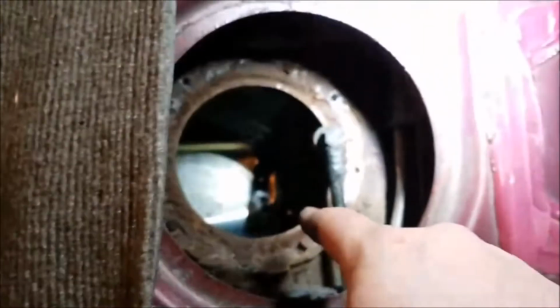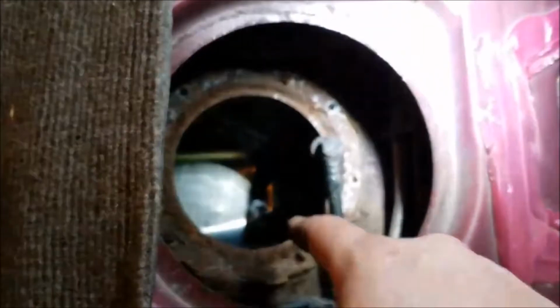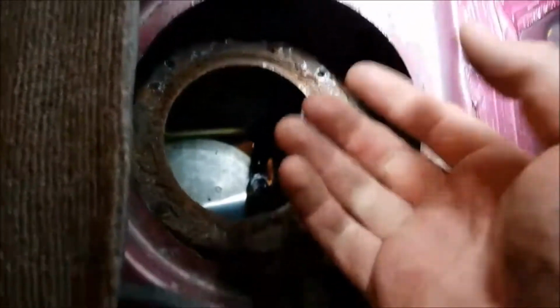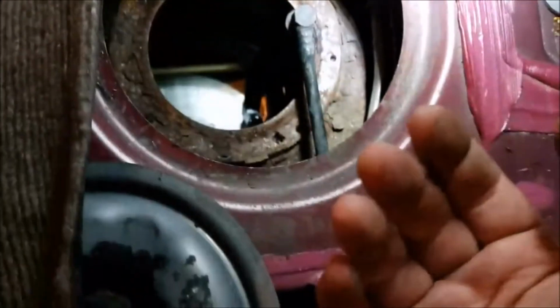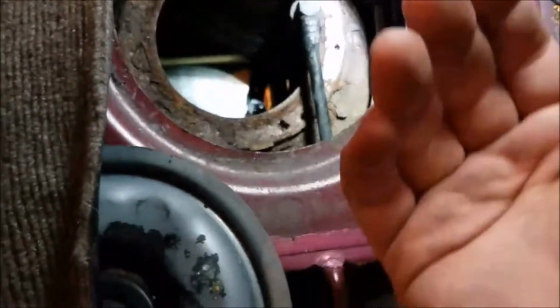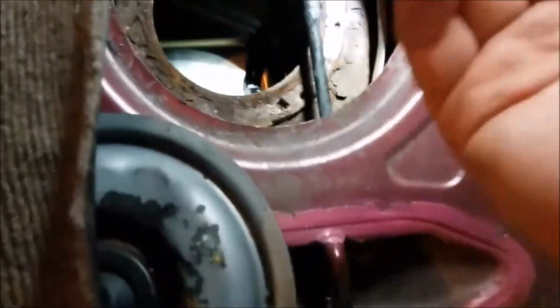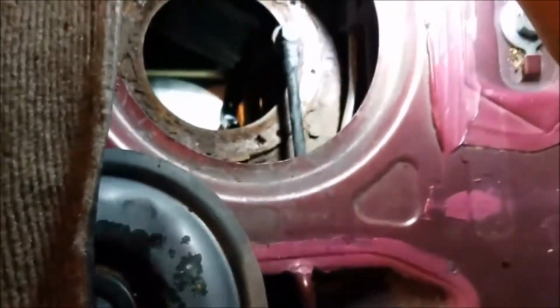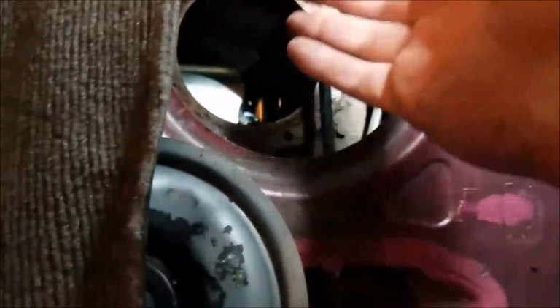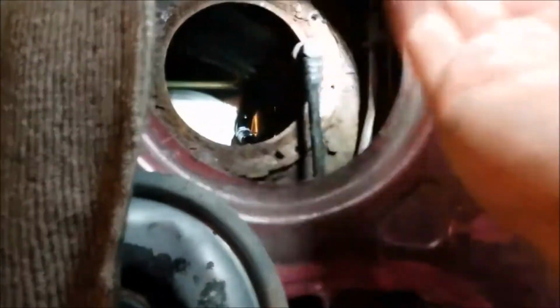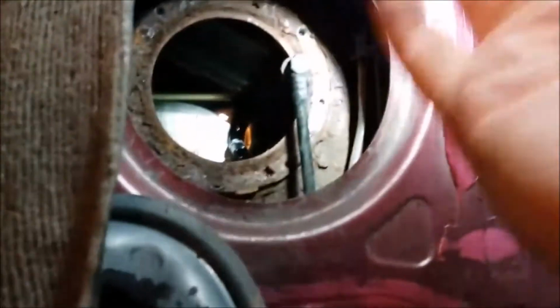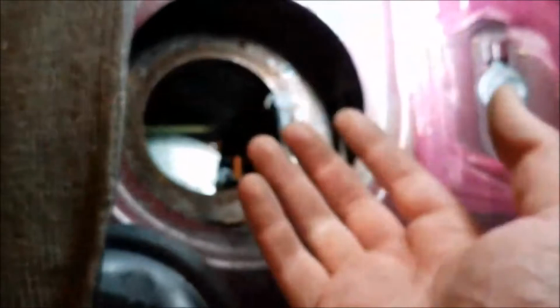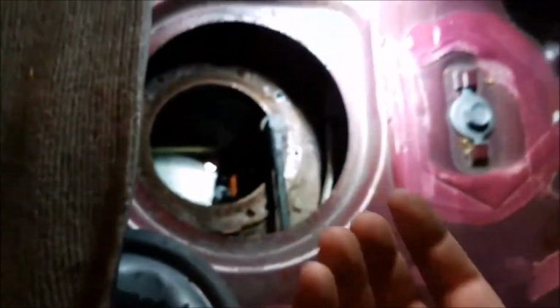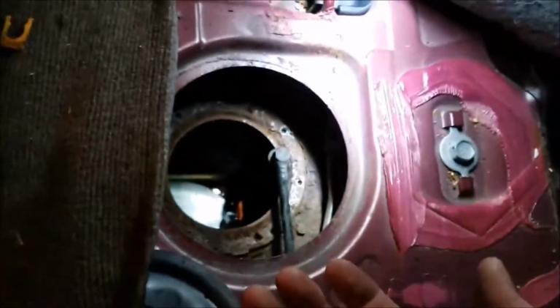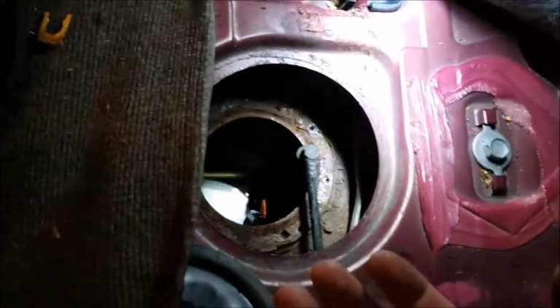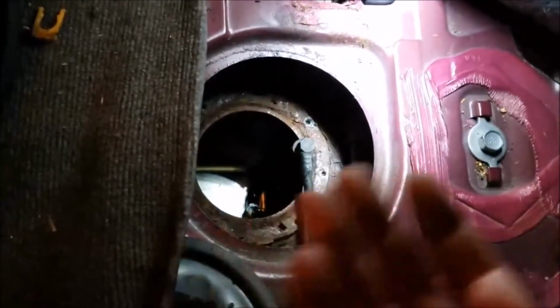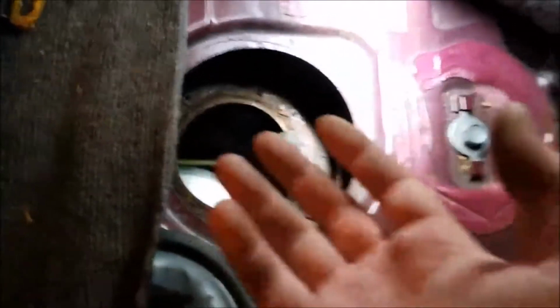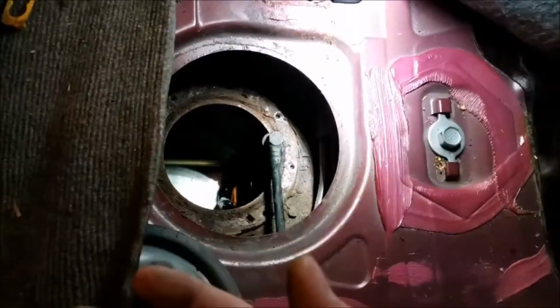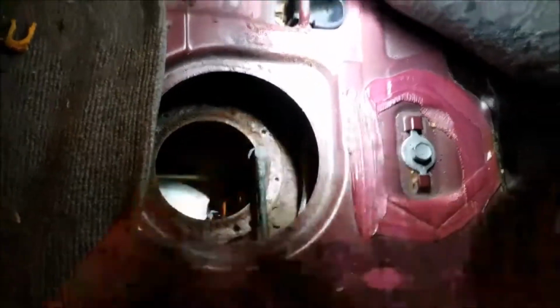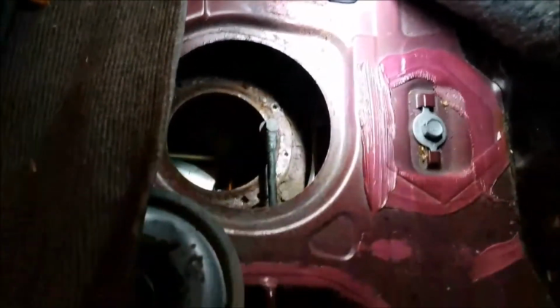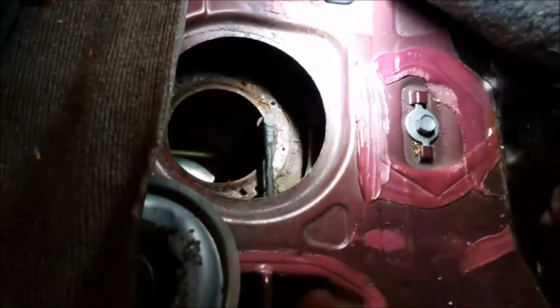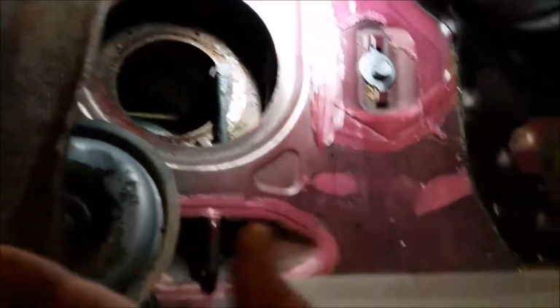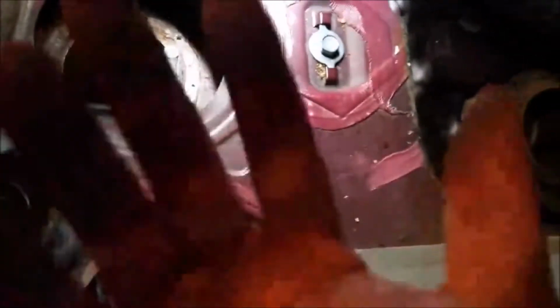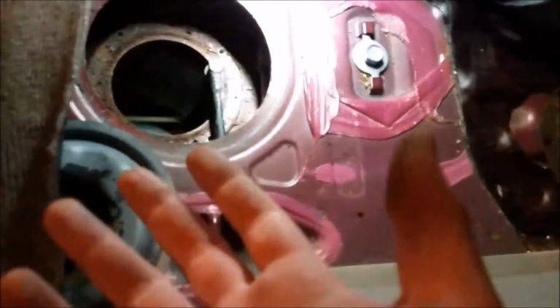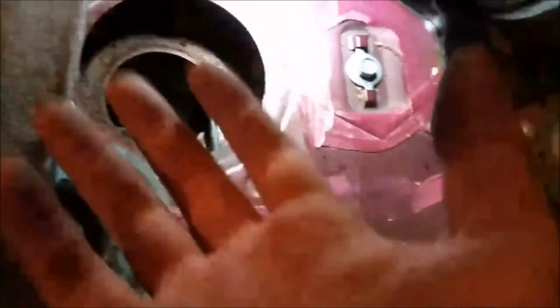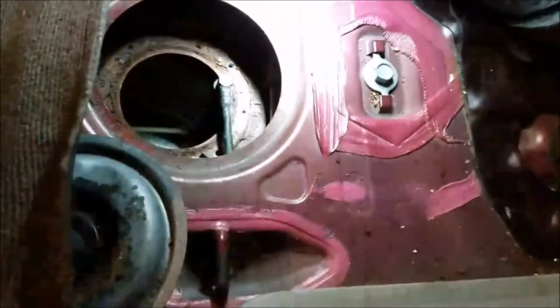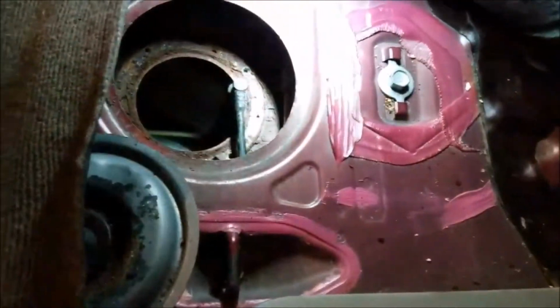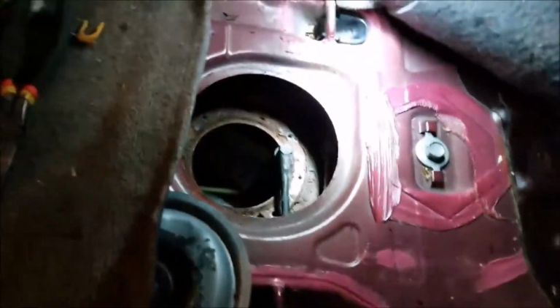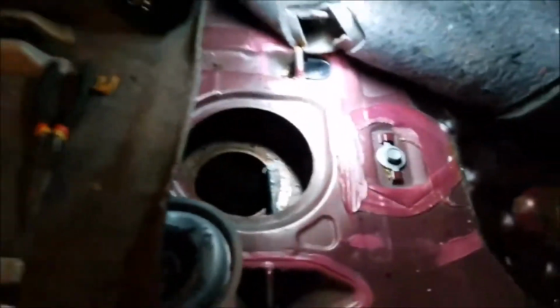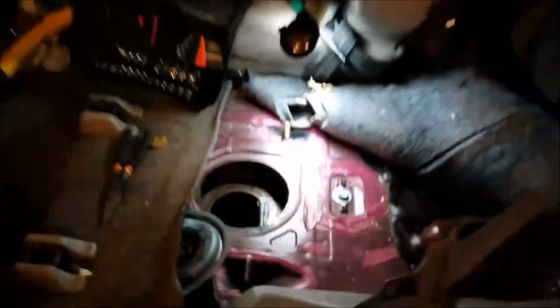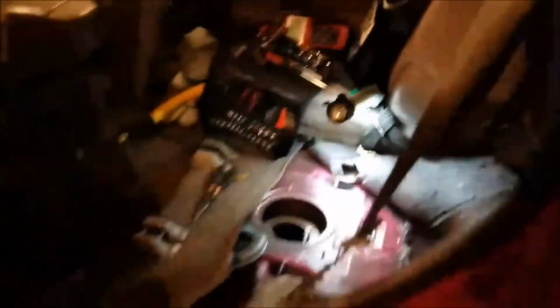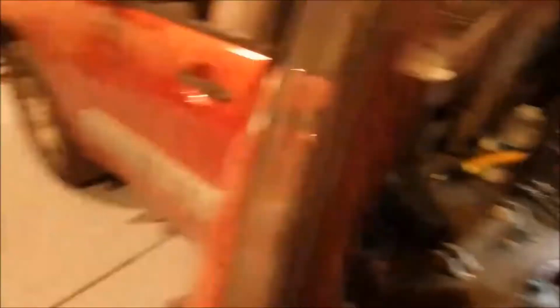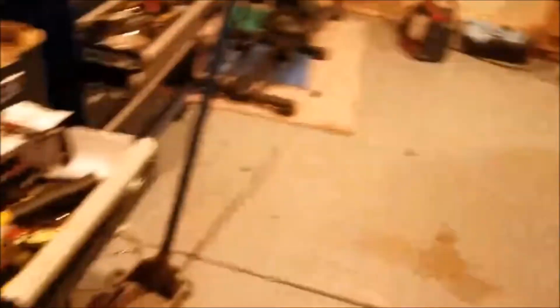There's a hose on the inside — pull it out. Be careful, there's rust, dirt, and debris — try not to get it in there. Try to keep your tank clean, otherwise you'll have to clean it out and you don't want to drop the tank to do that. So try to be careful.